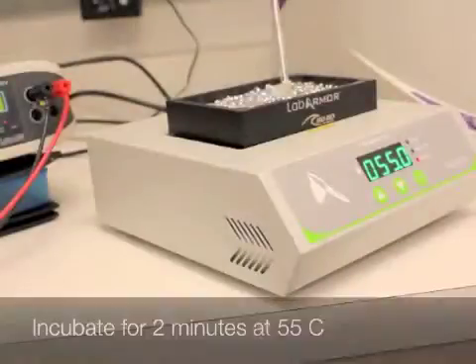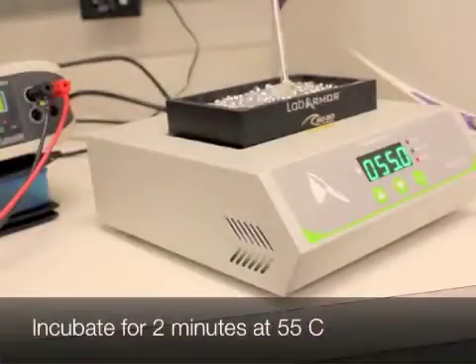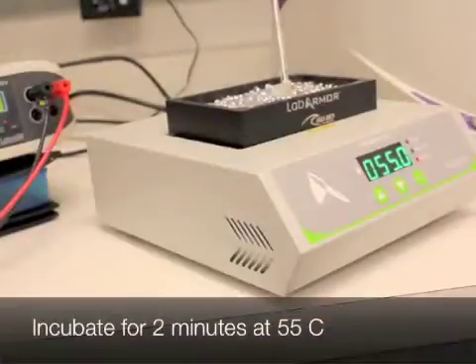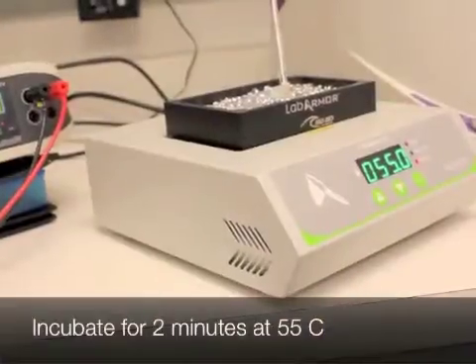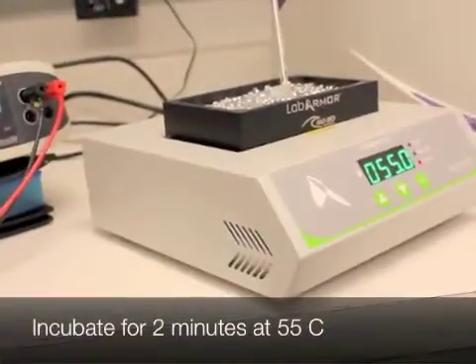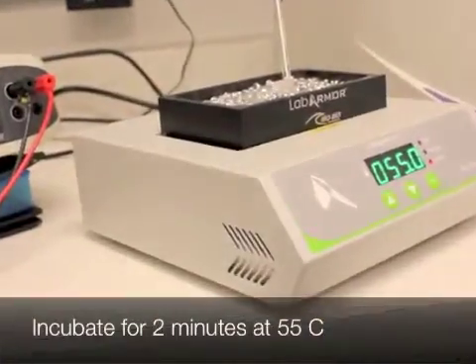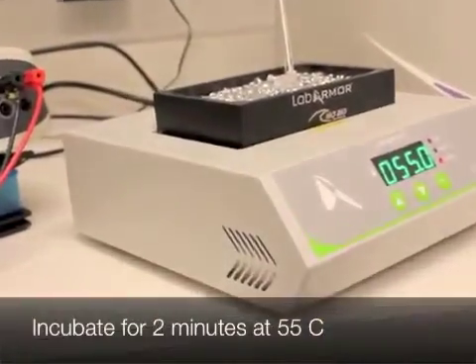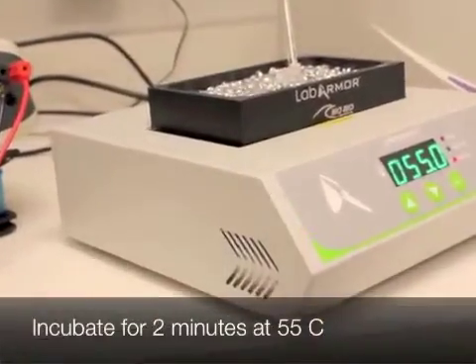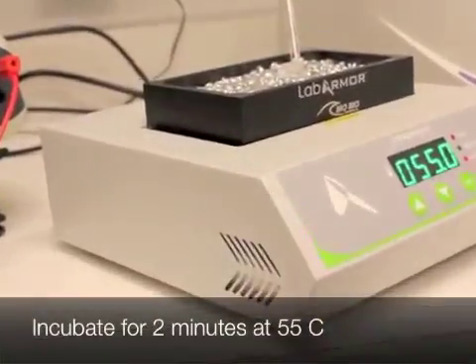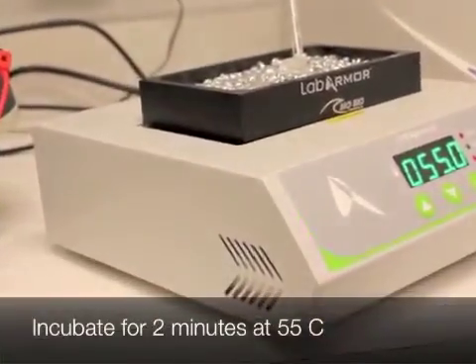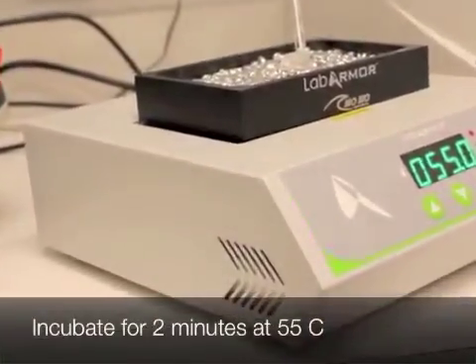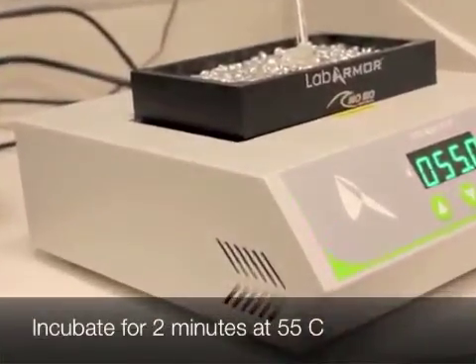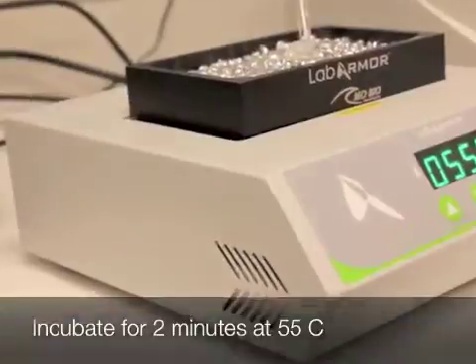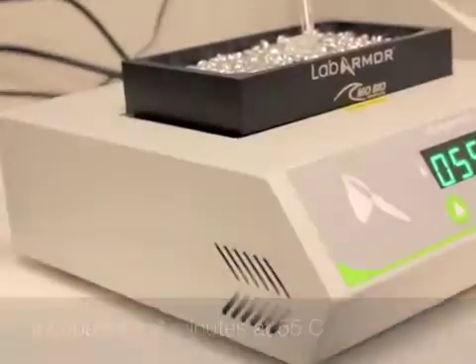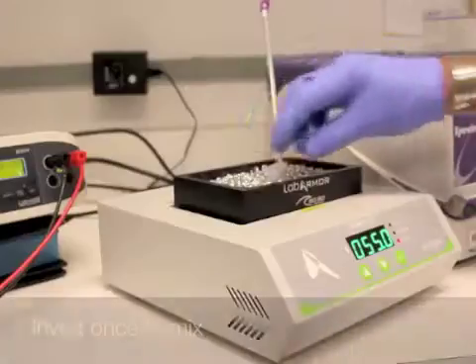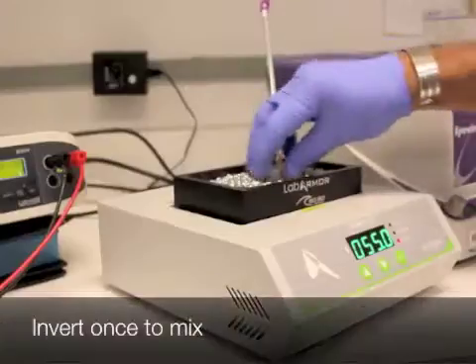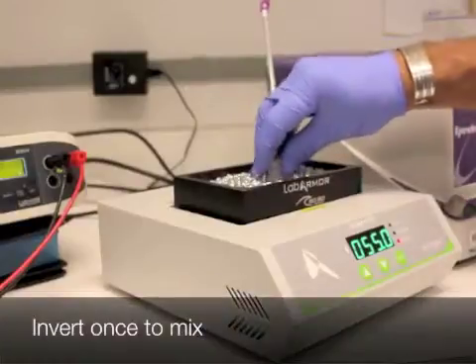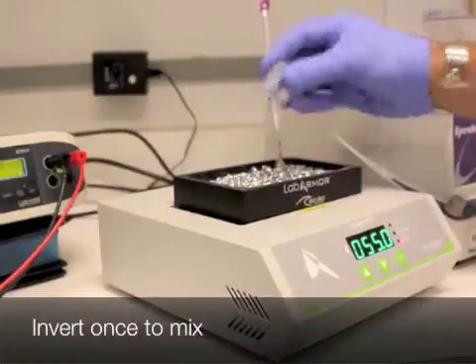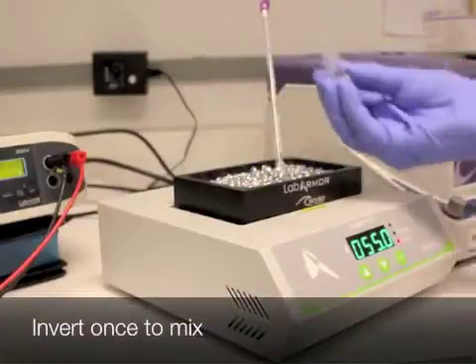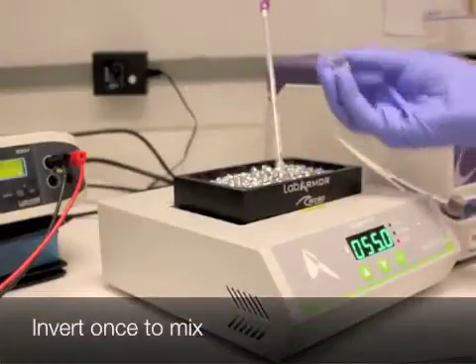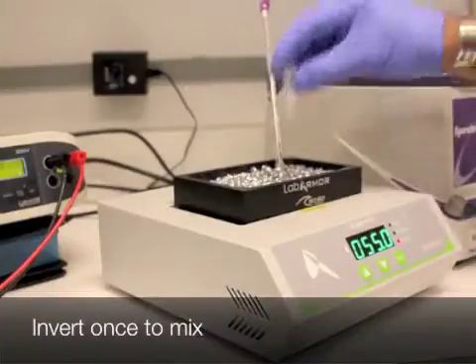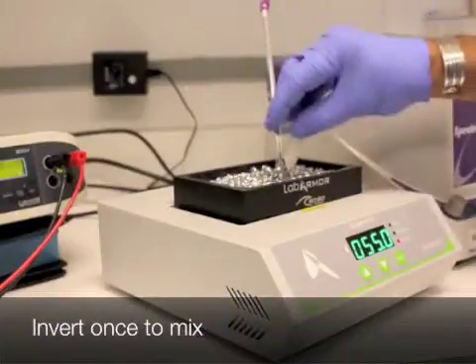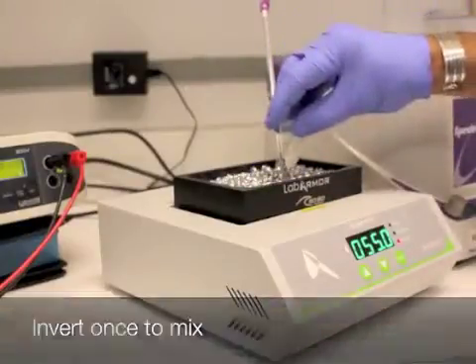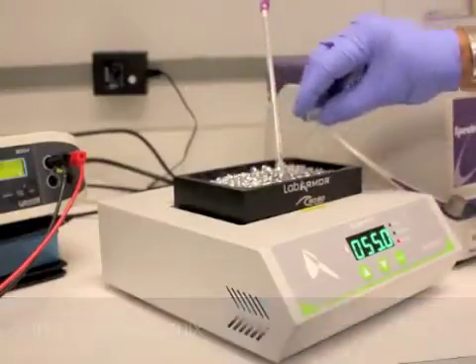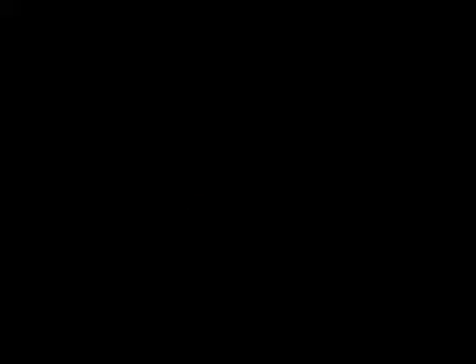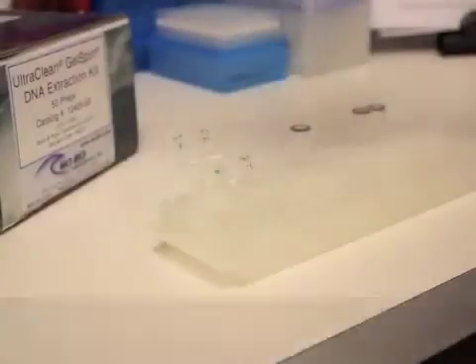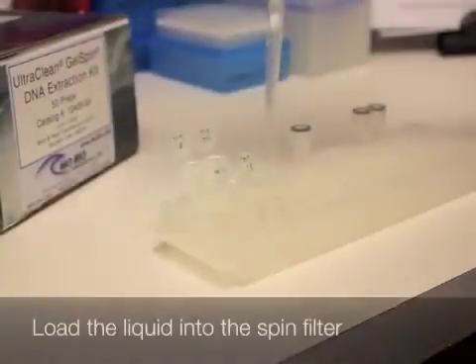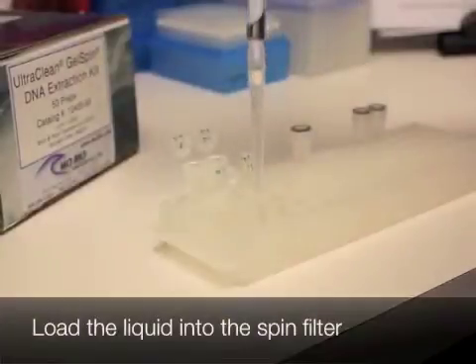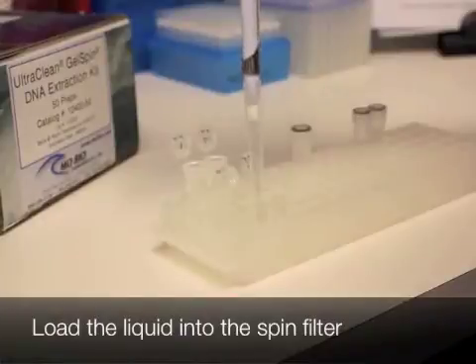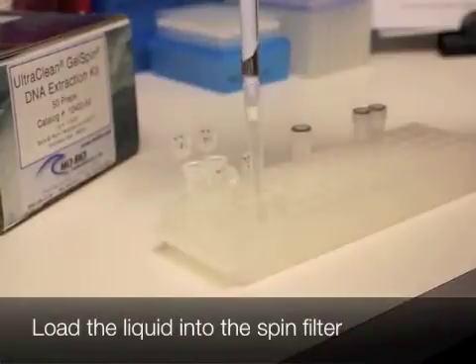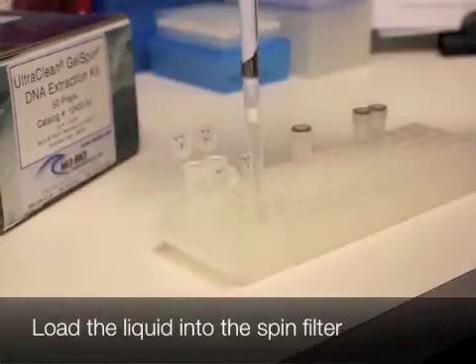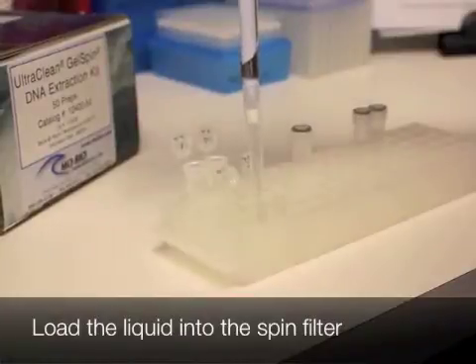Incubate for two minutes or until gel is melted at 55 degrees Celsius. Invert once to mix. Load the liquid into the spin filter.